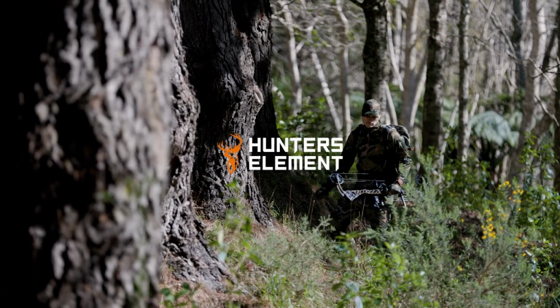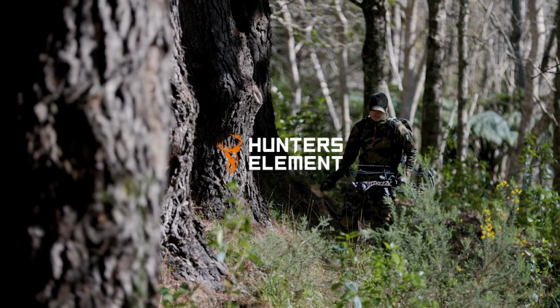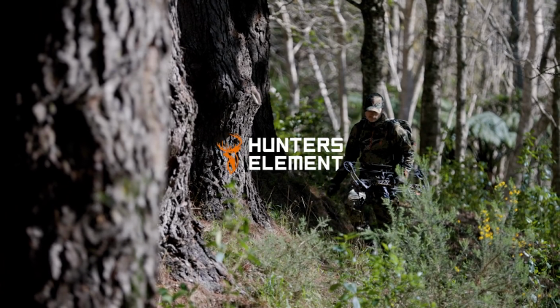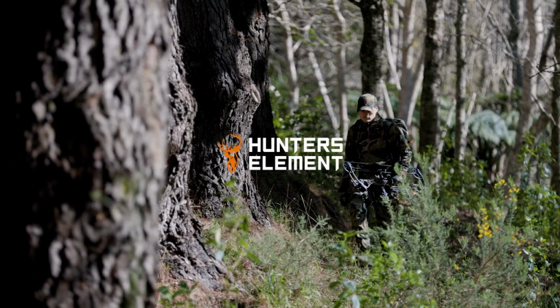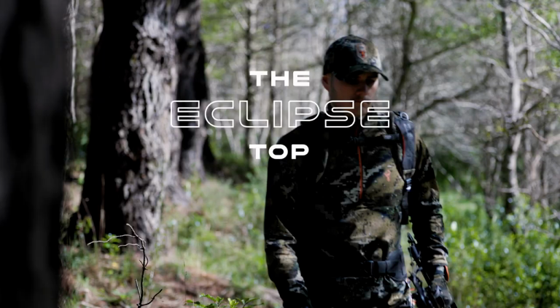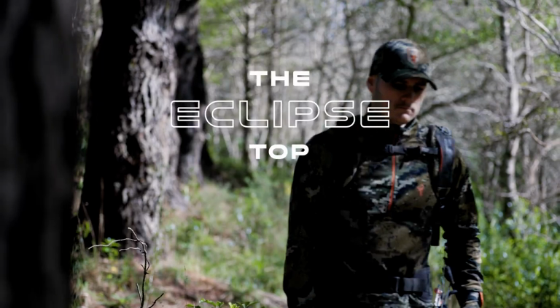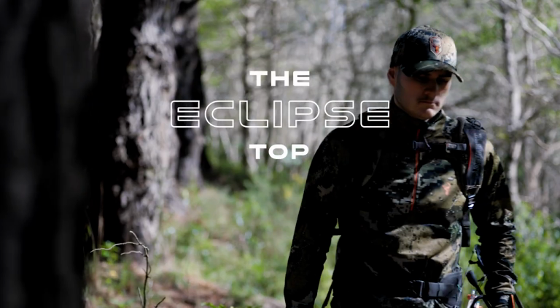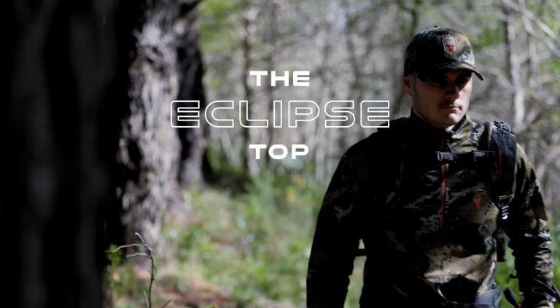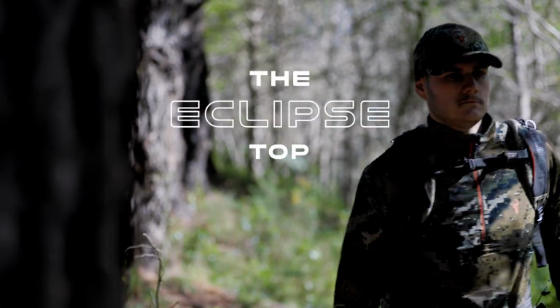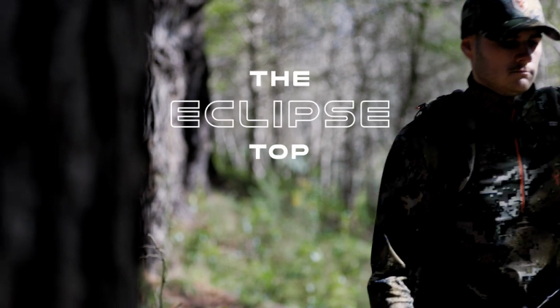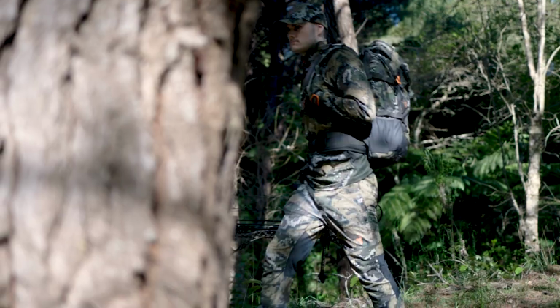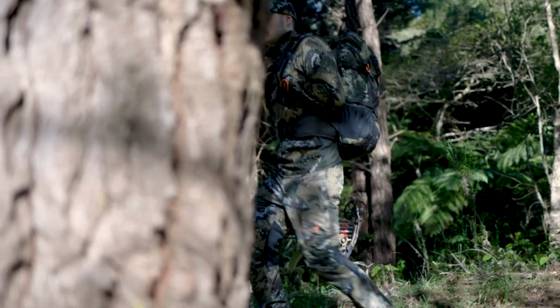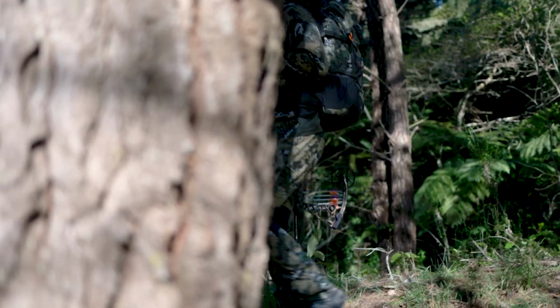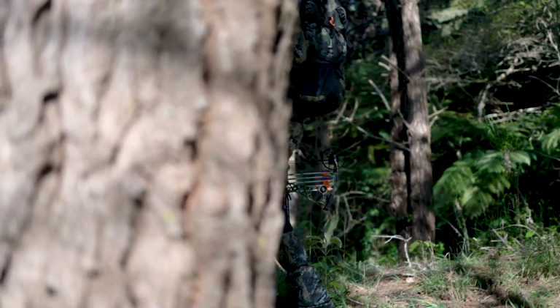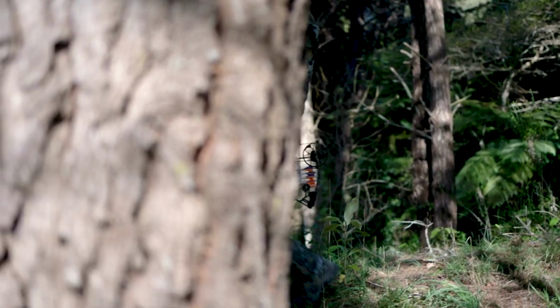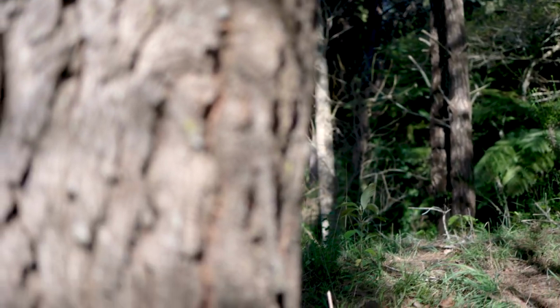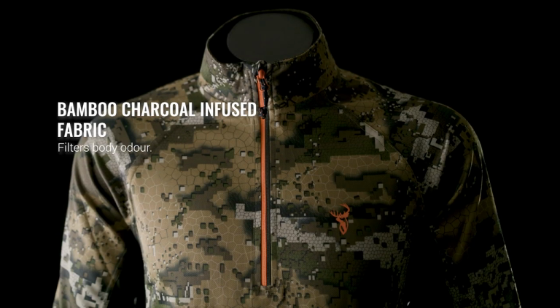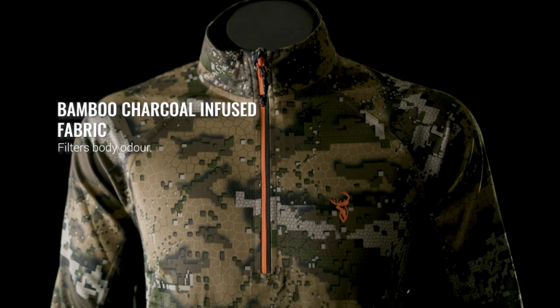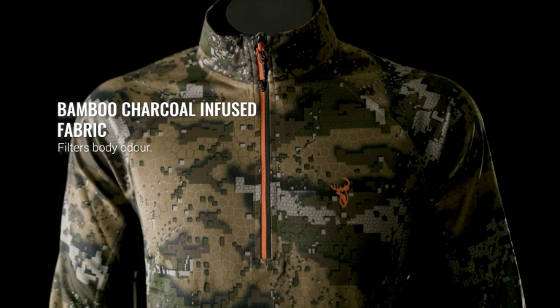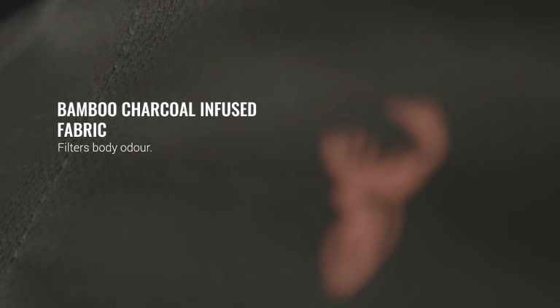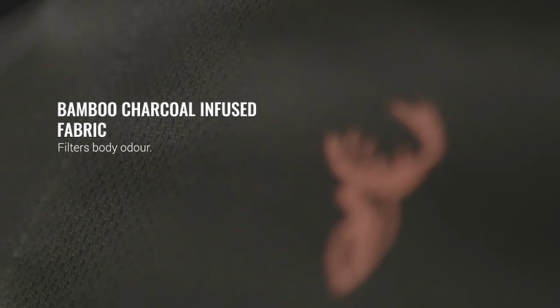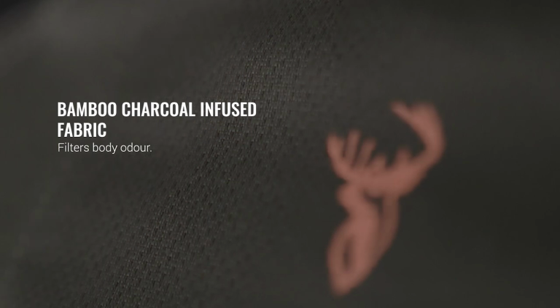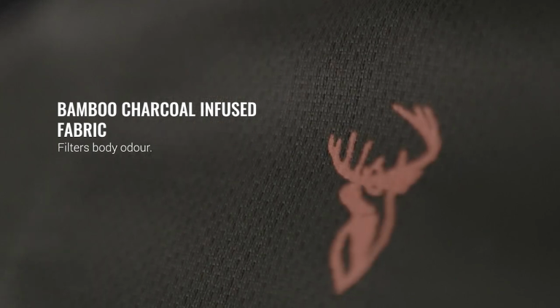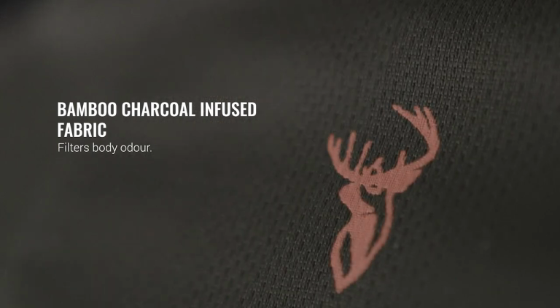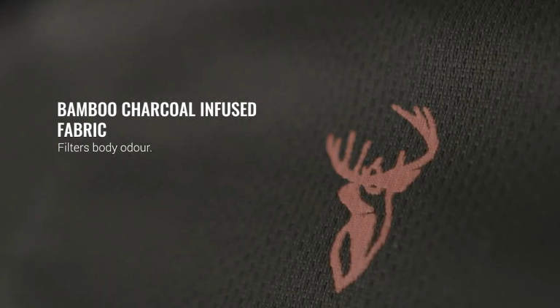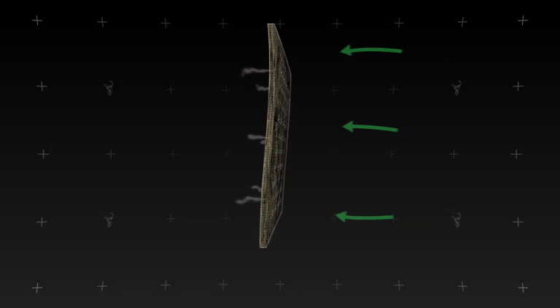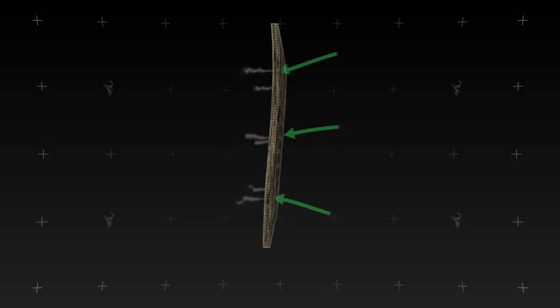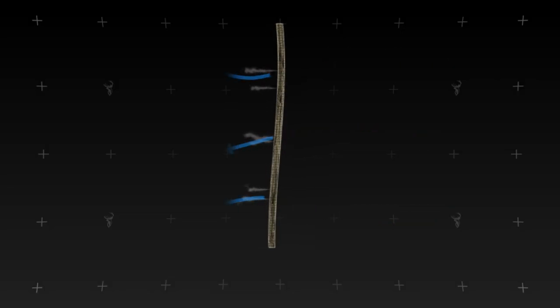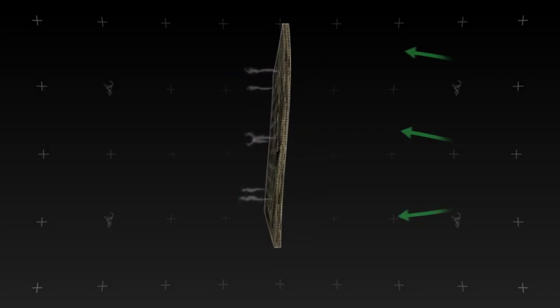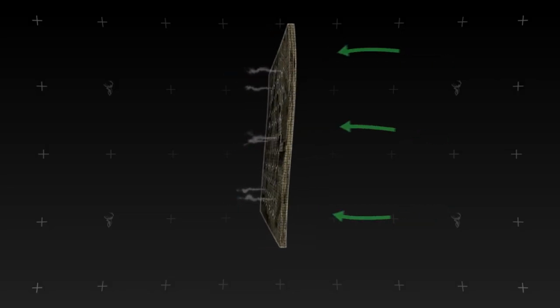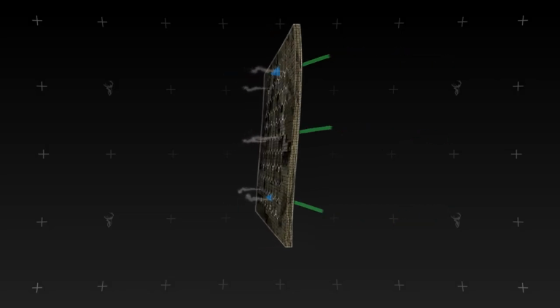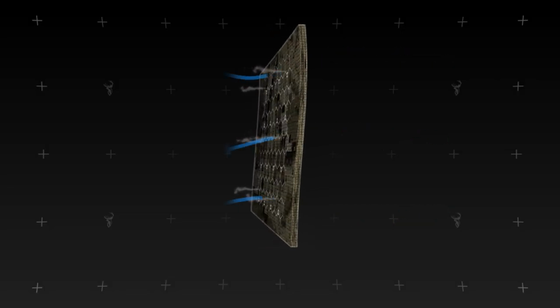The Eclipse top is a premium technical warm weather base layer designed for maximum comfort and protection. The bamboo charcoal infused fabric has a powerful antimicrobial property that can greatly reduce body odor in the sweatiest weather.